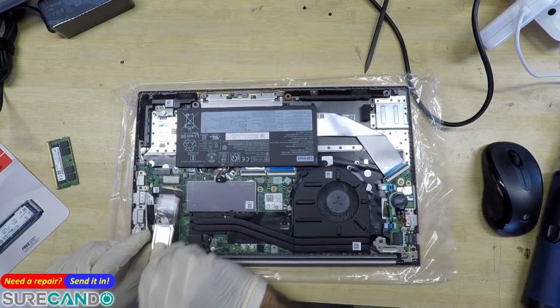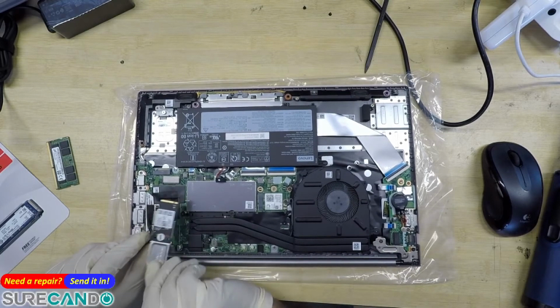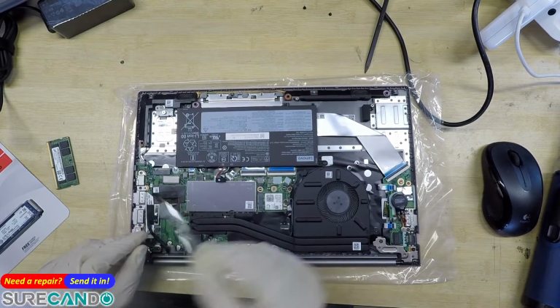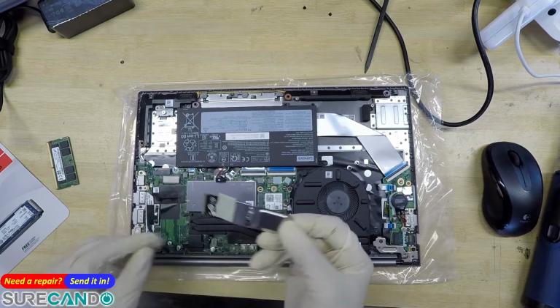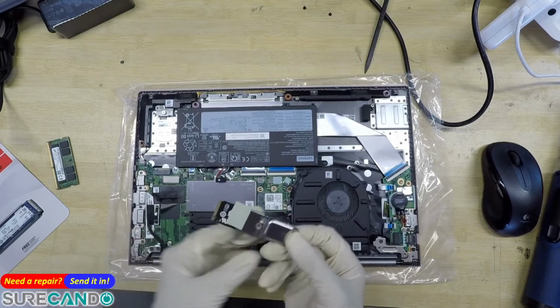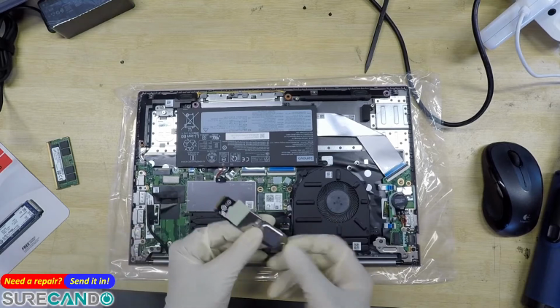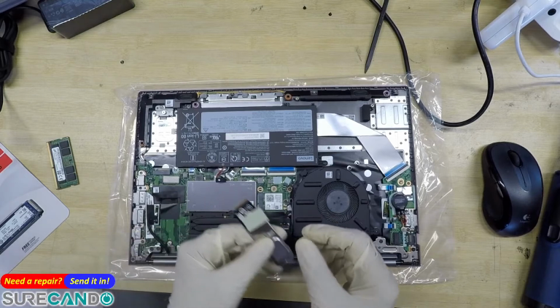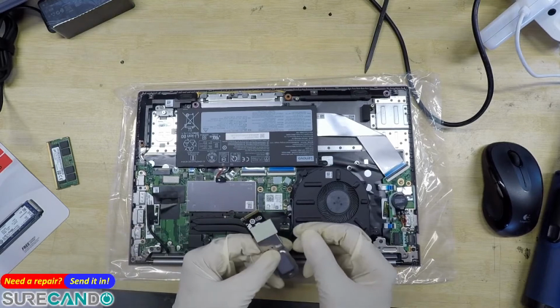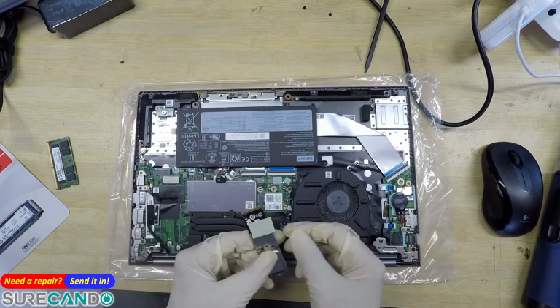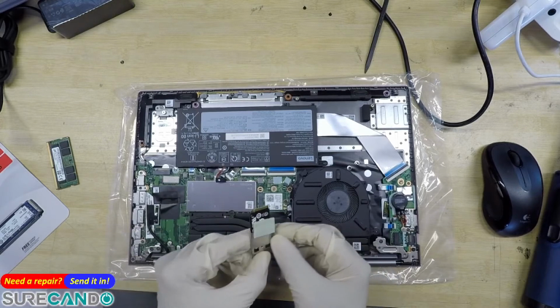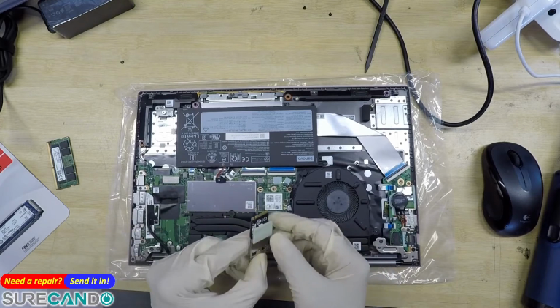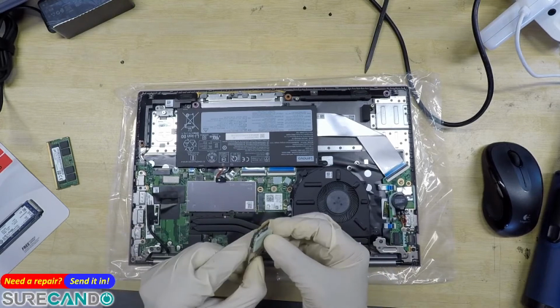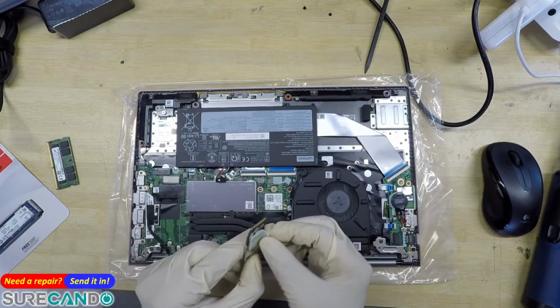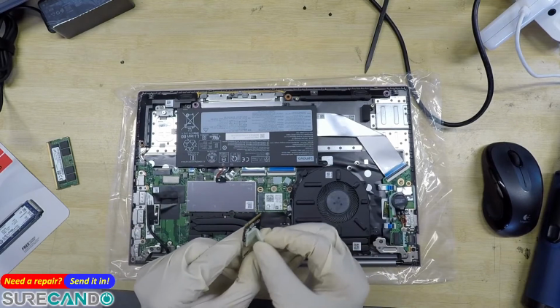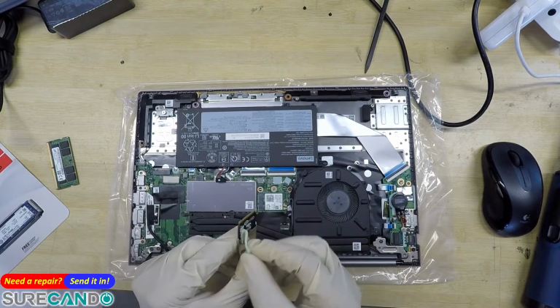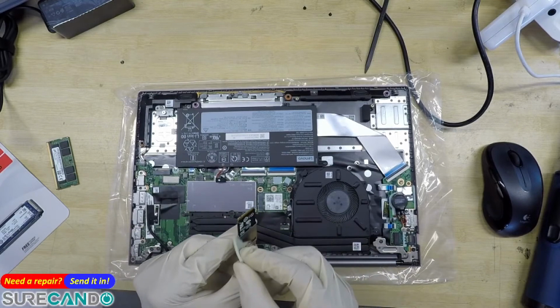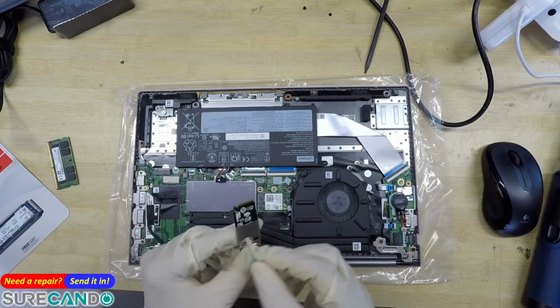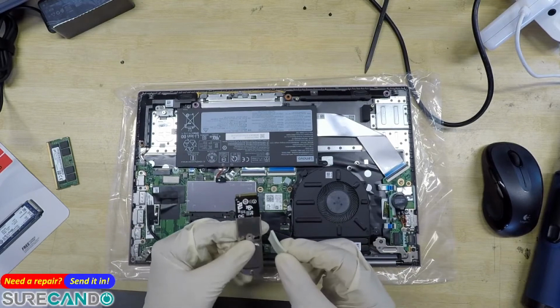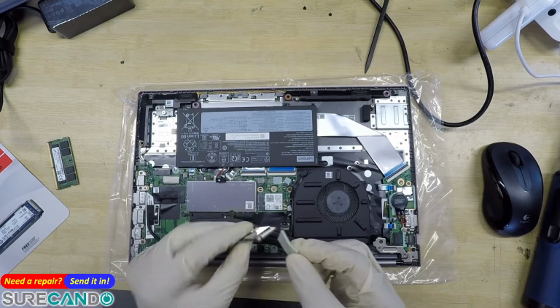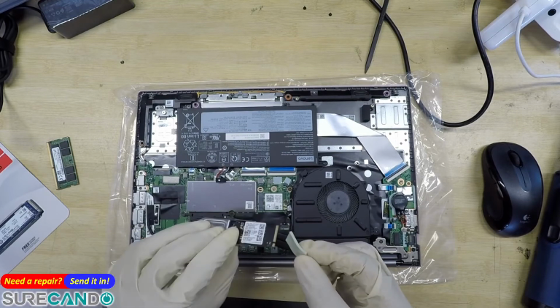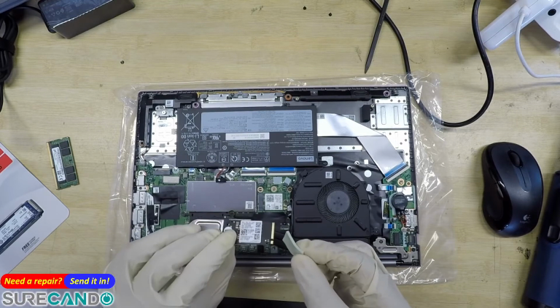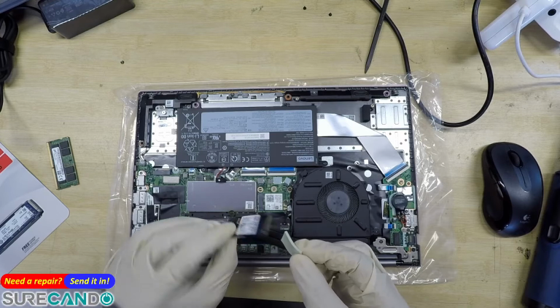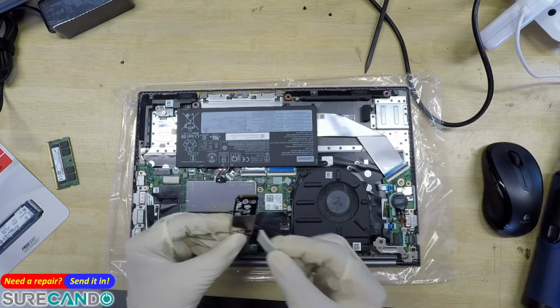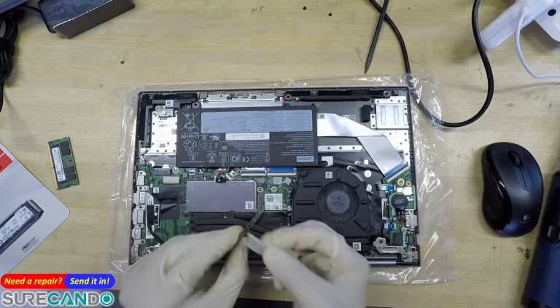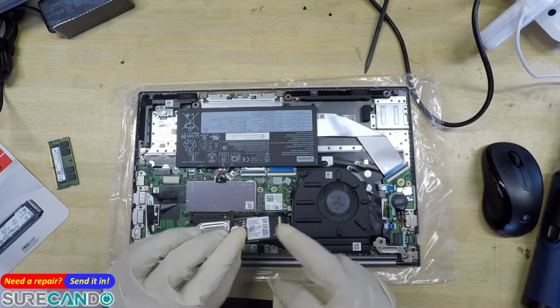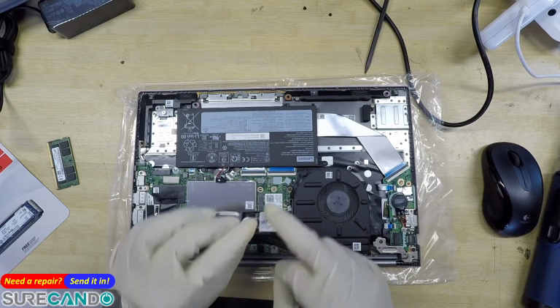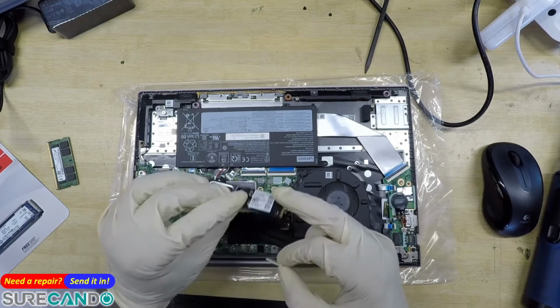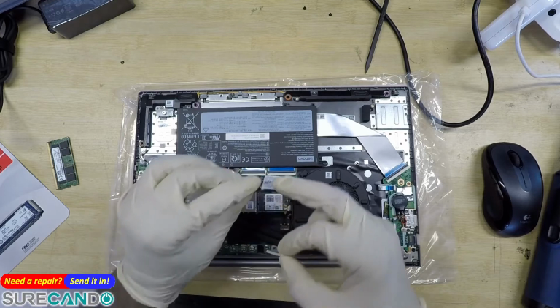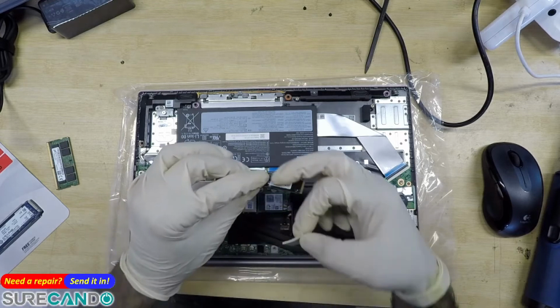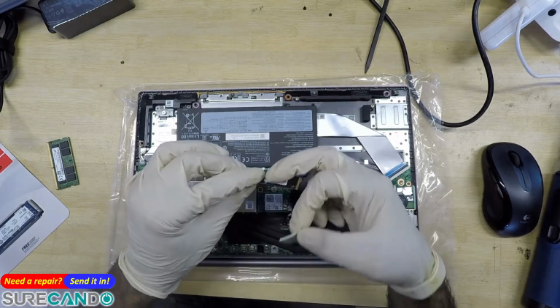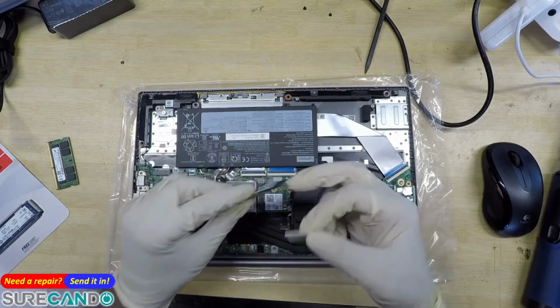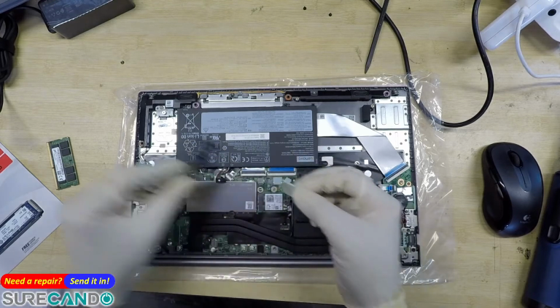There we go. That's supposed to be a thermal pad. The SSD is right there.